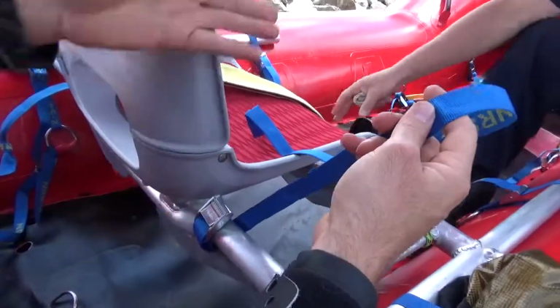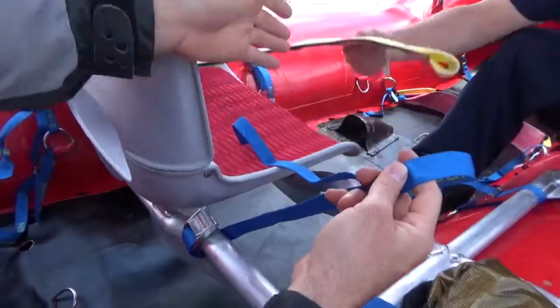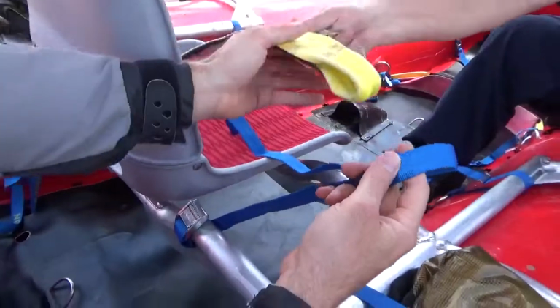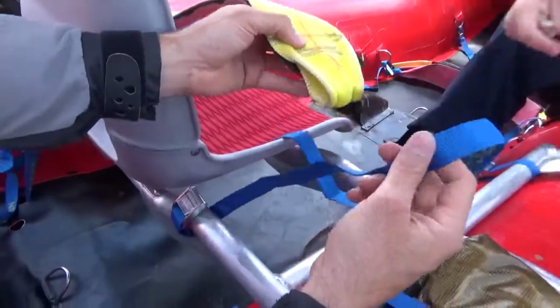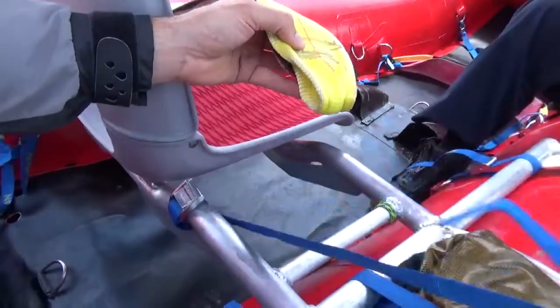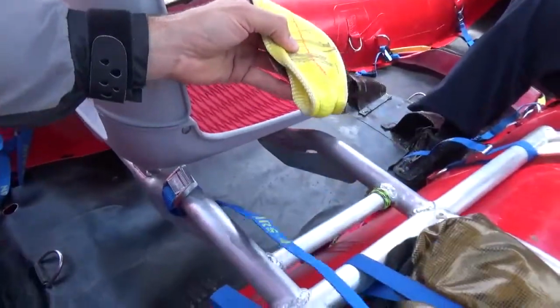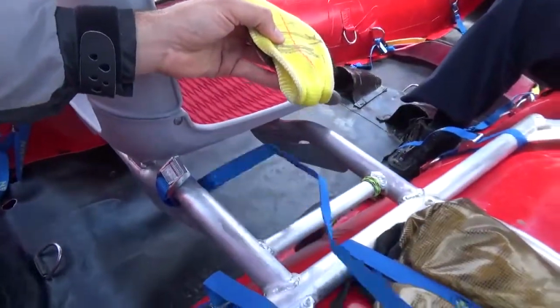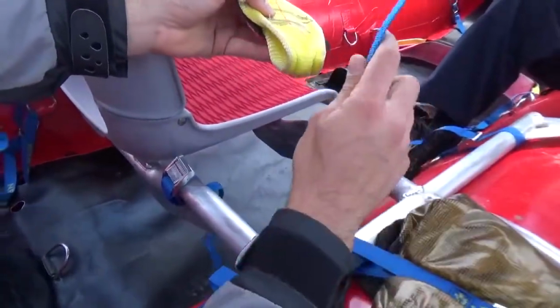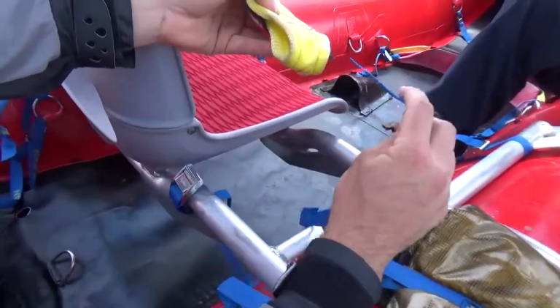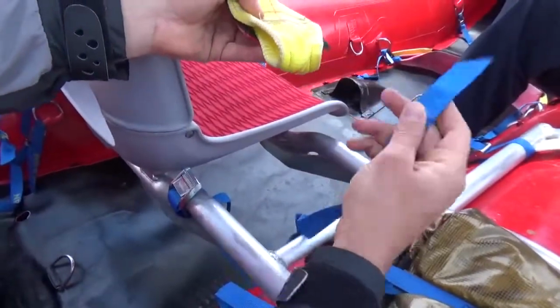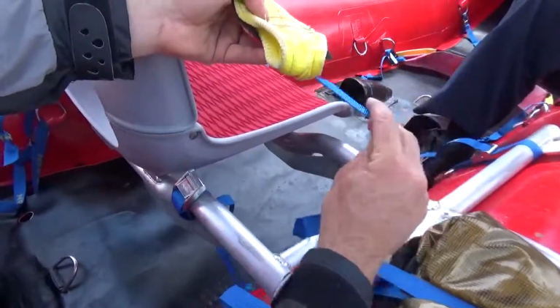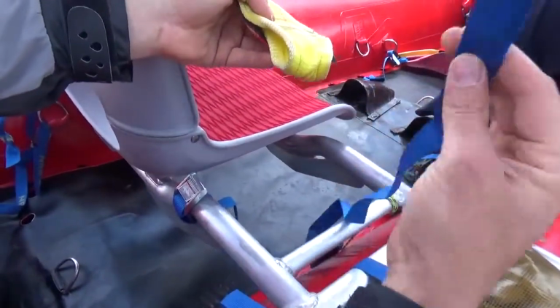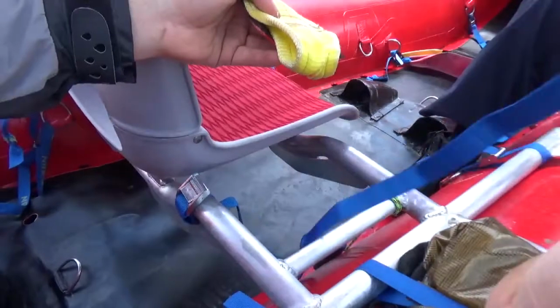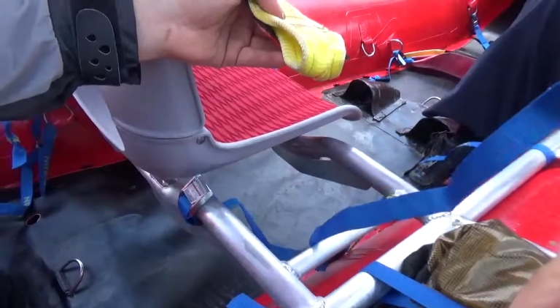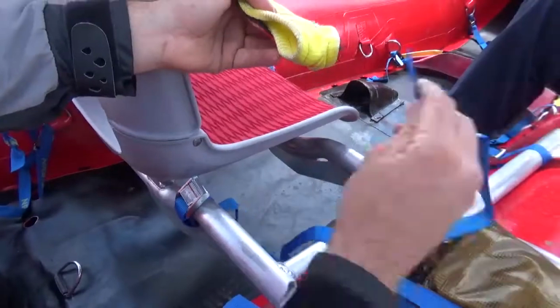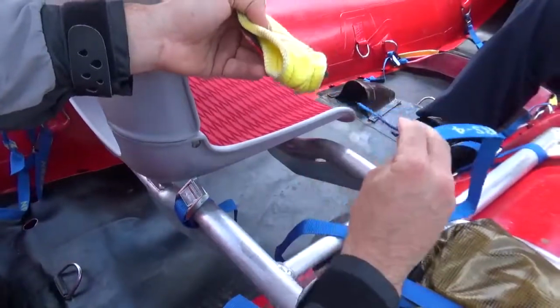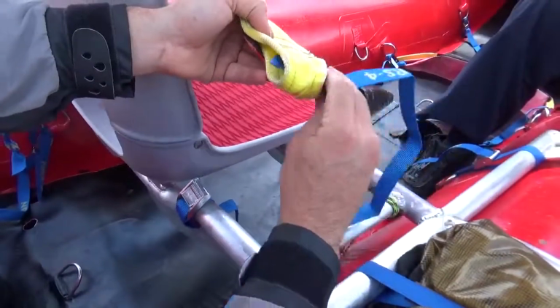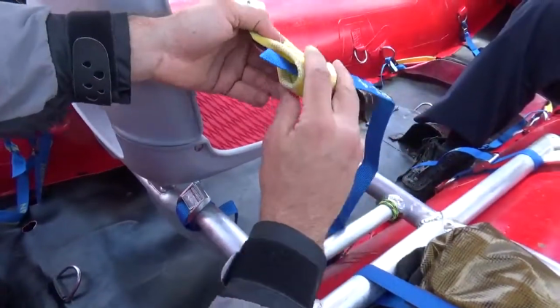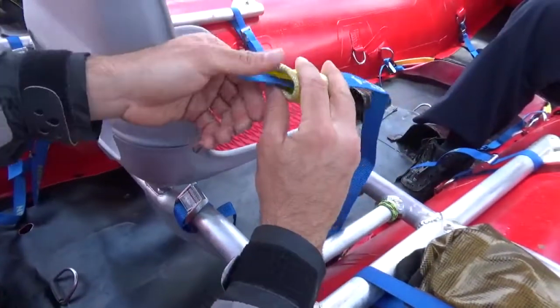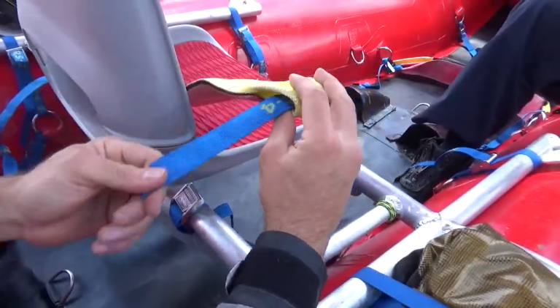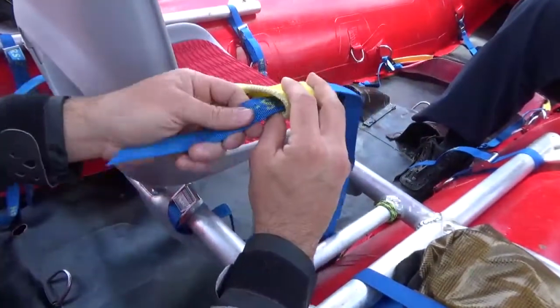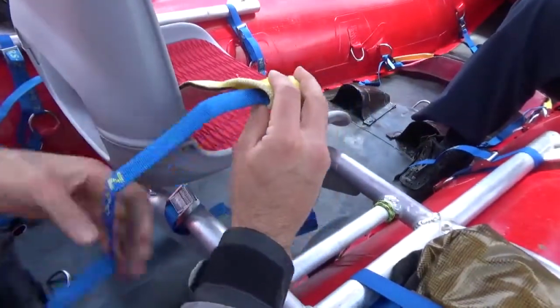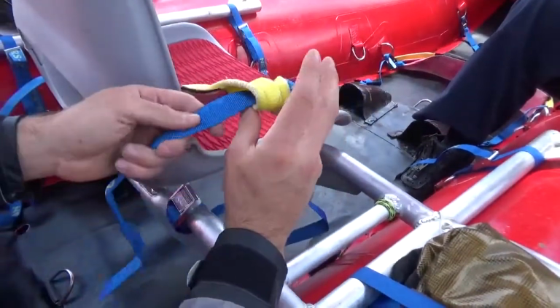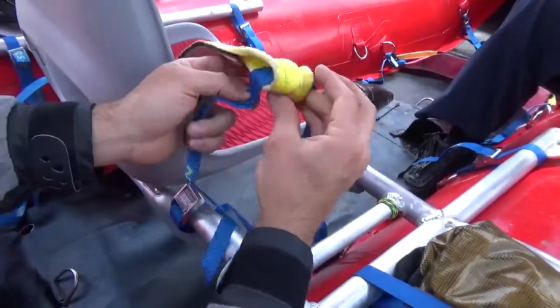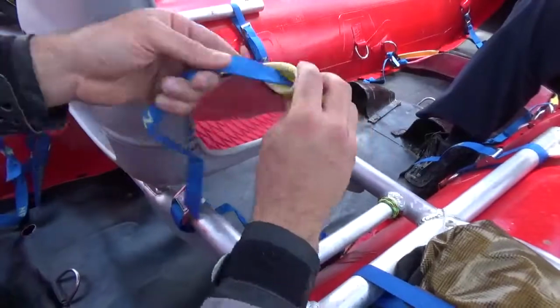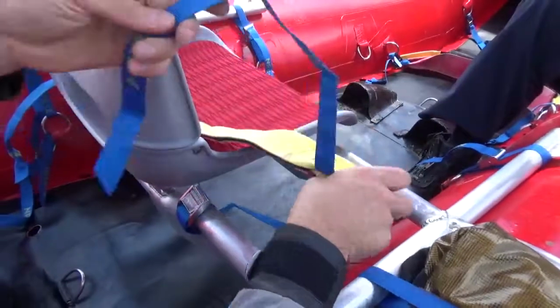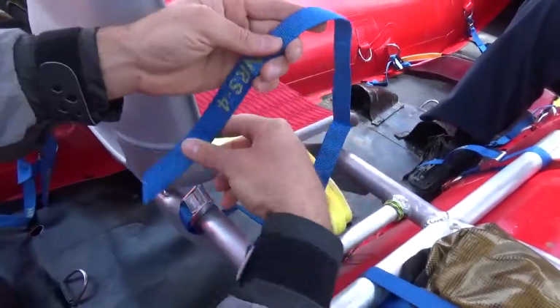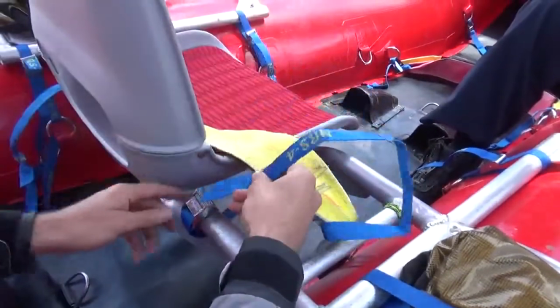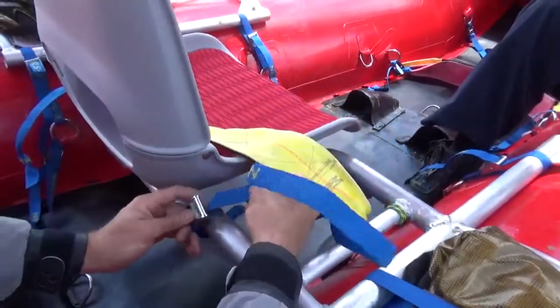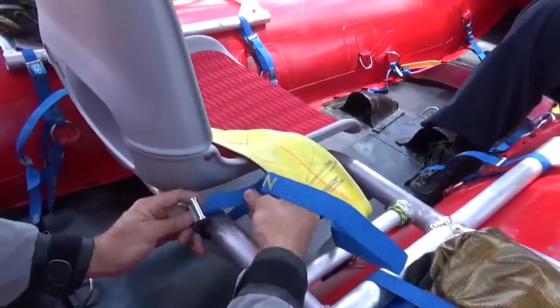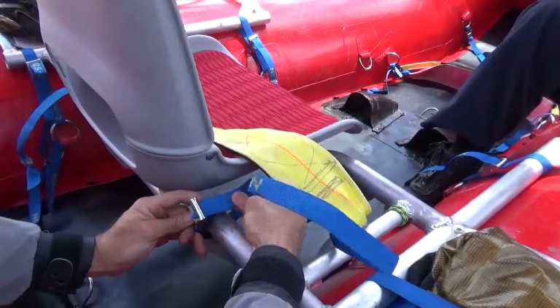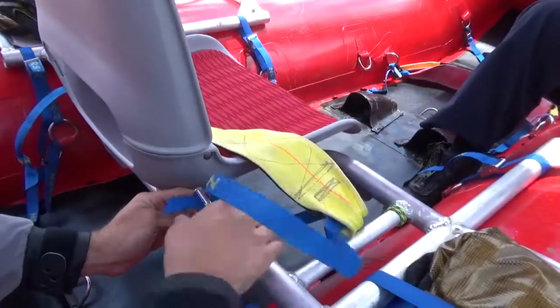Then take the thigh strap seat belt and slip it — try to not have any twists in it. Put the blue cam strap through the loop in the seat belt, then feed it through the buckle.